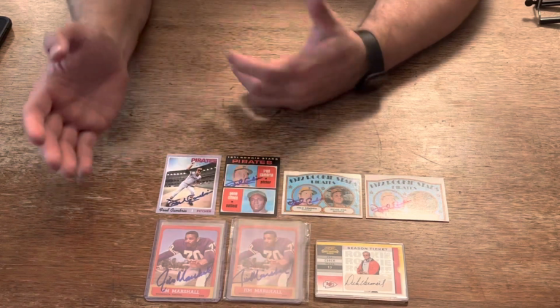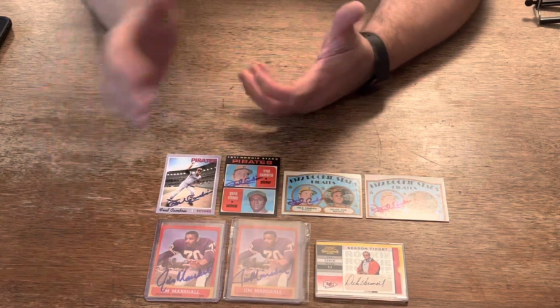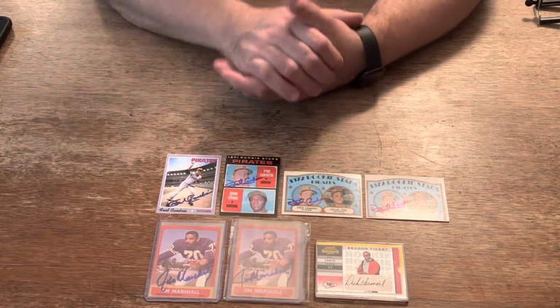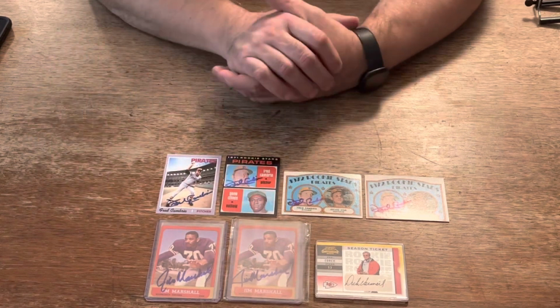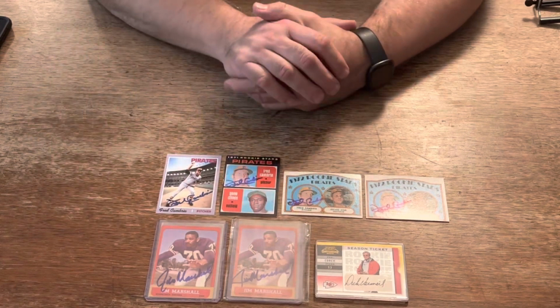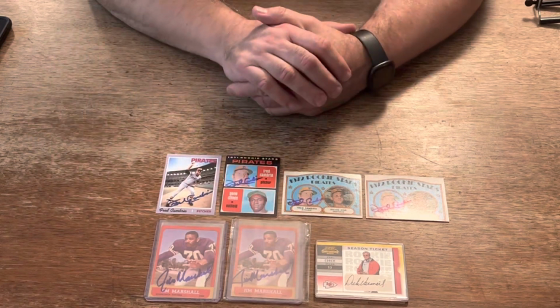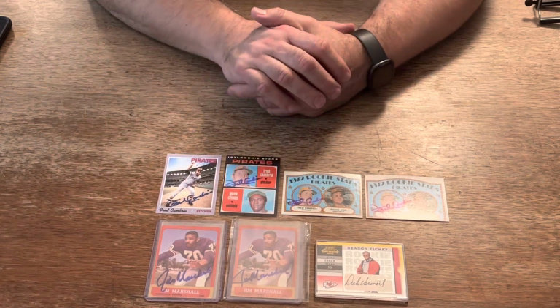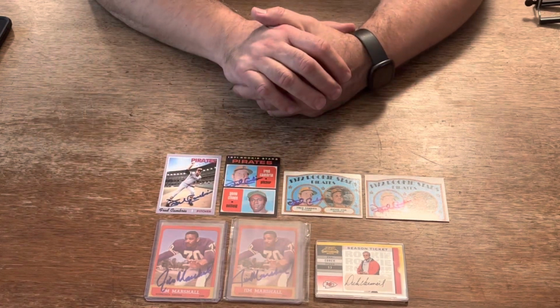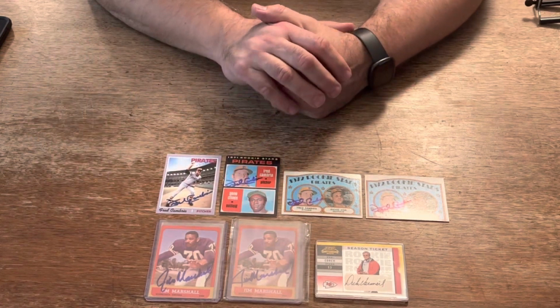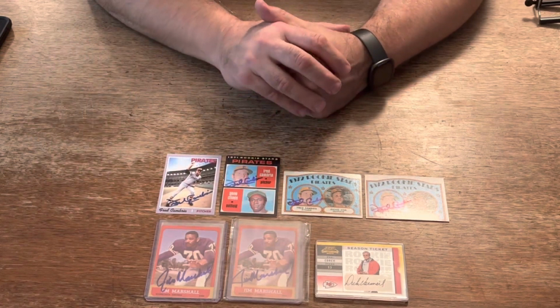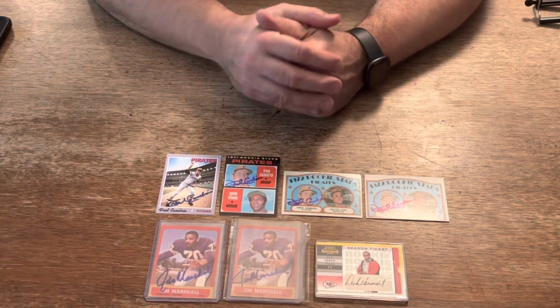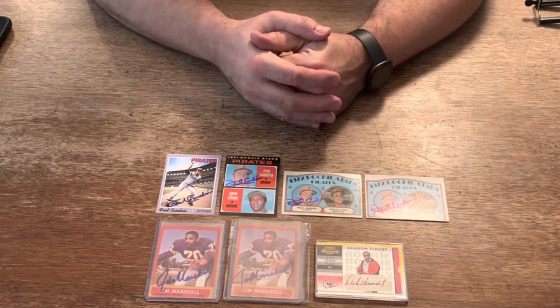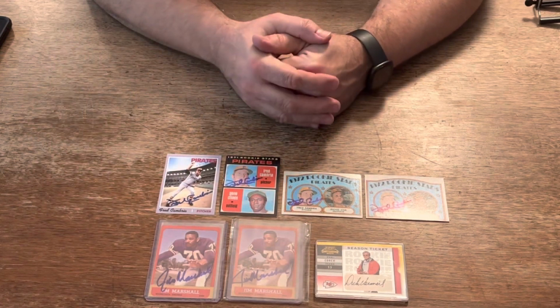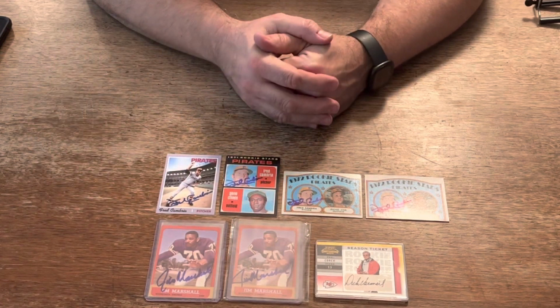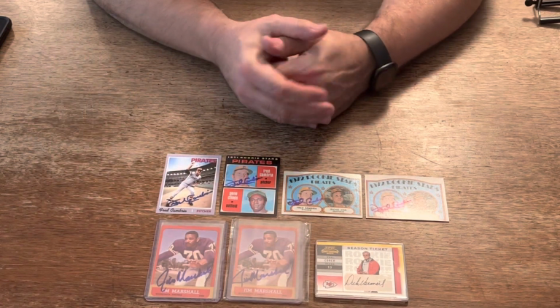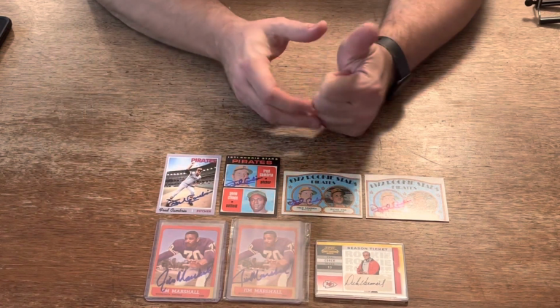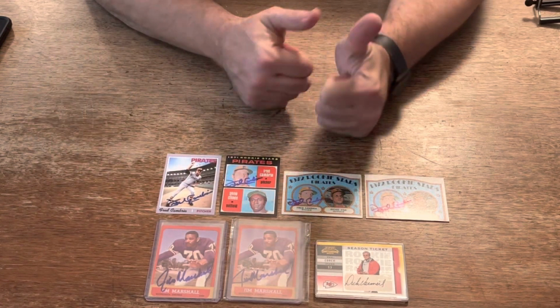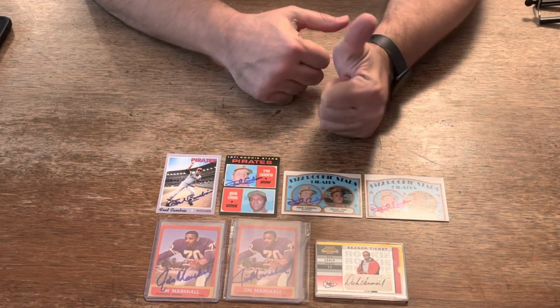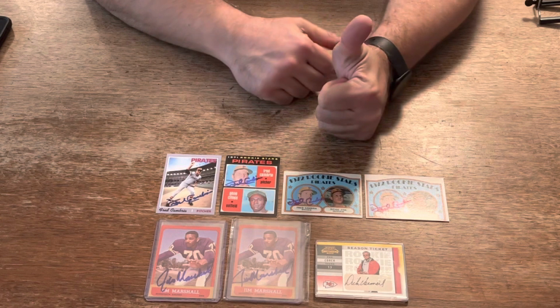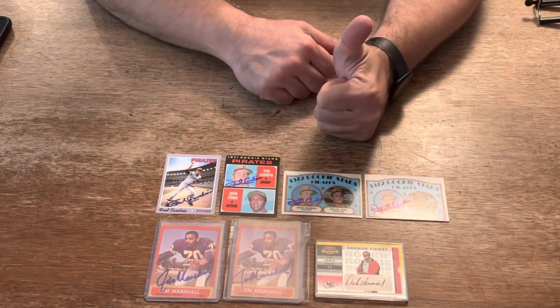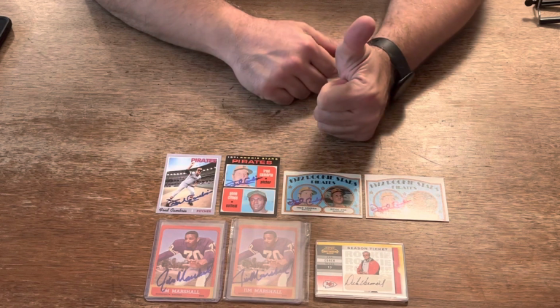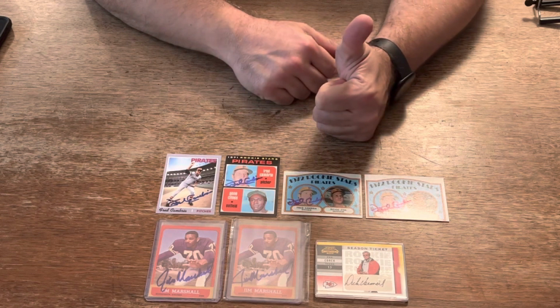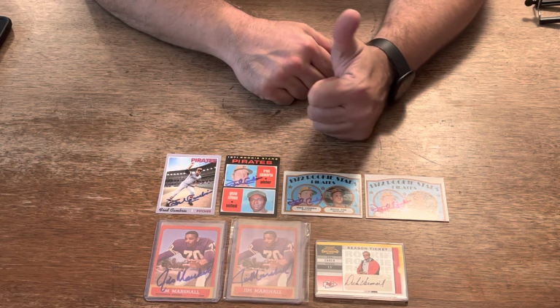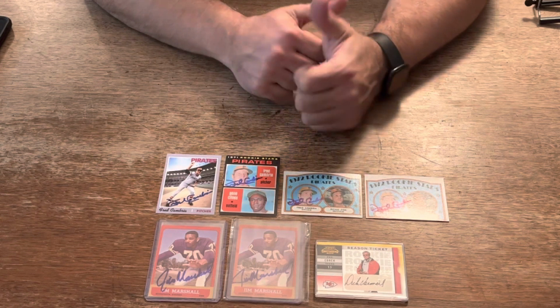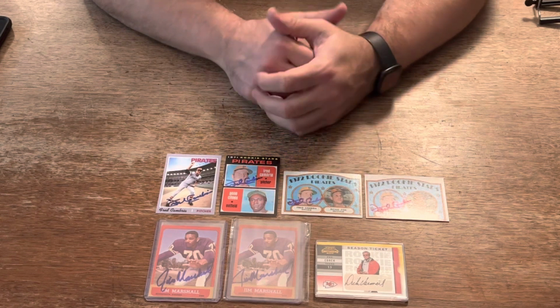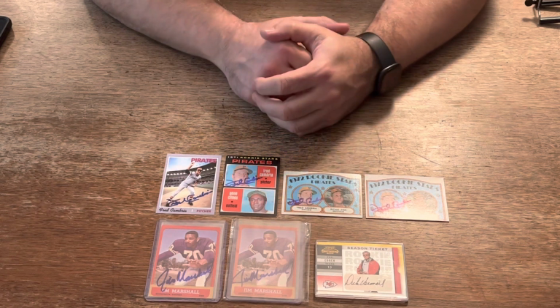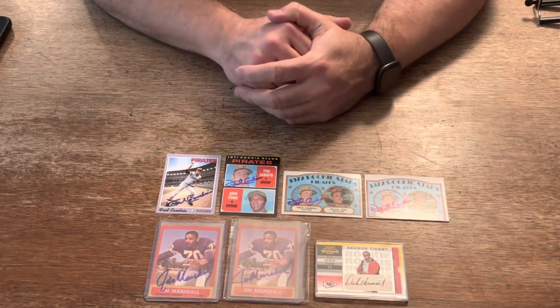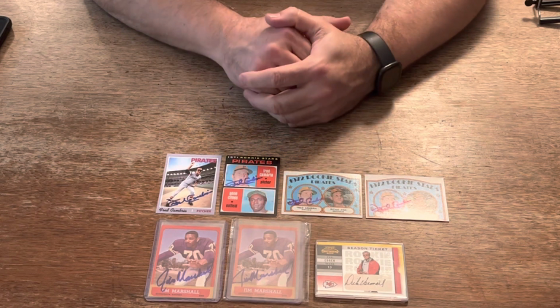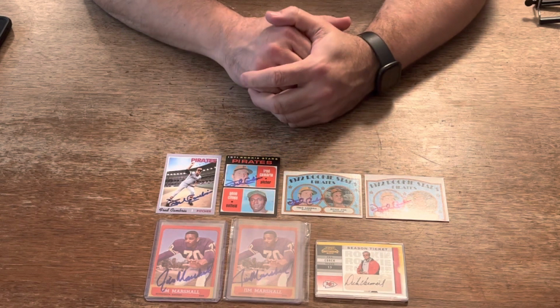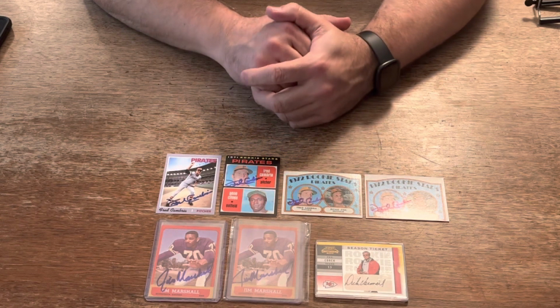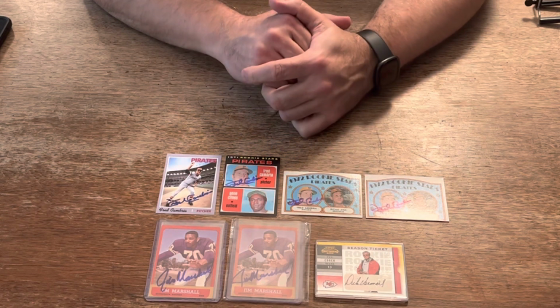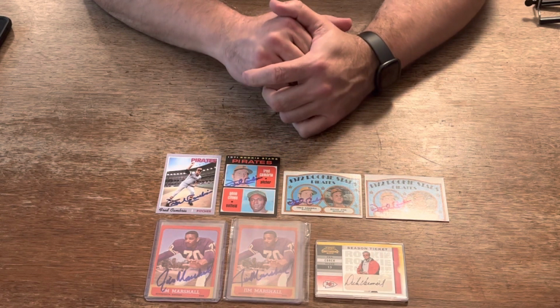I was happy to give Fred Cambria his autograph. I'd like to ask you to give us a thumbs up, subscribe to our videos, keep collecting, and God bless.